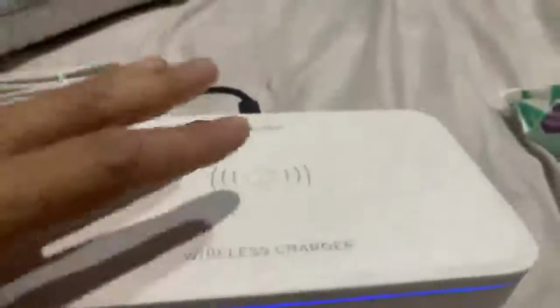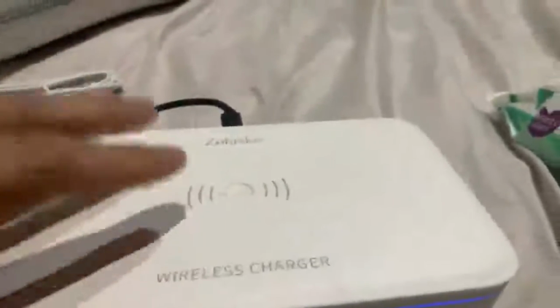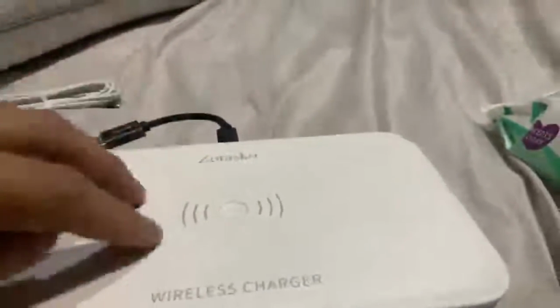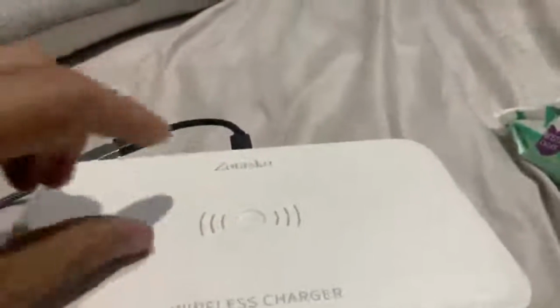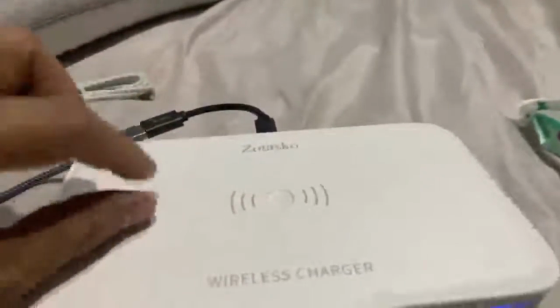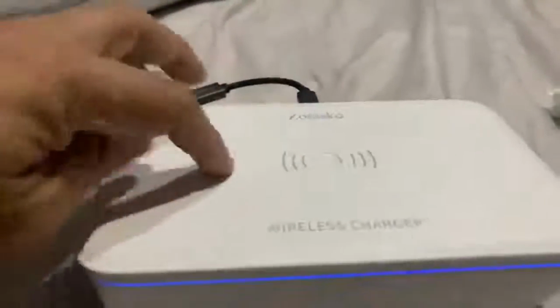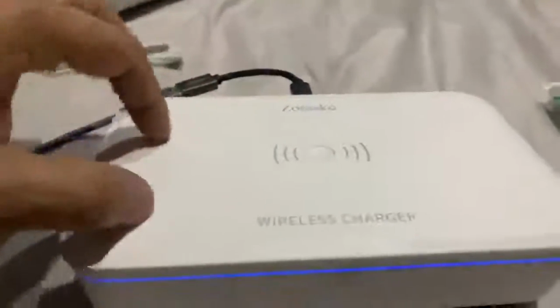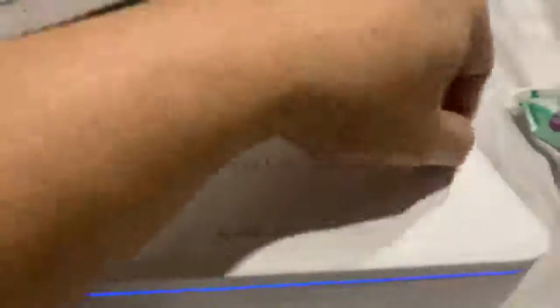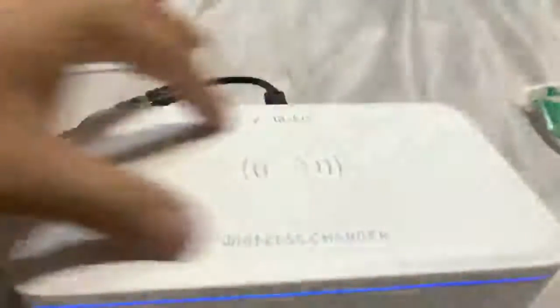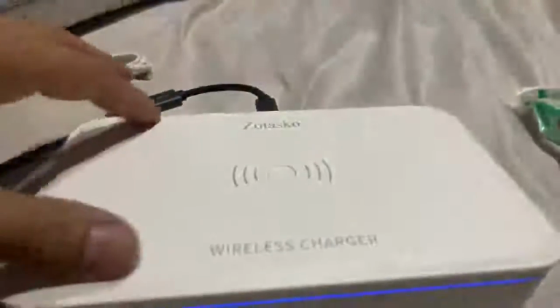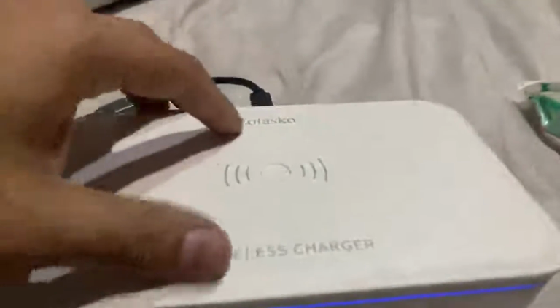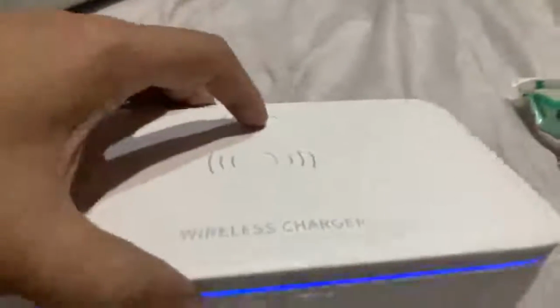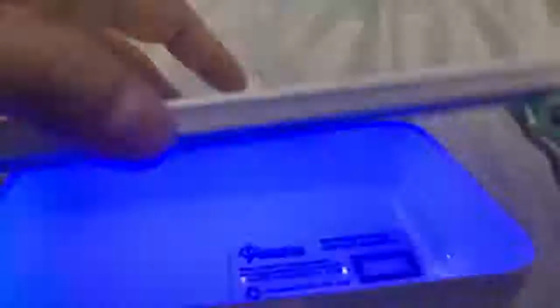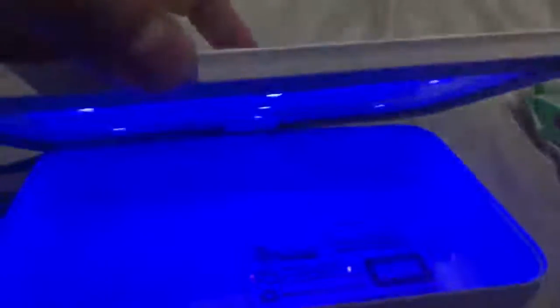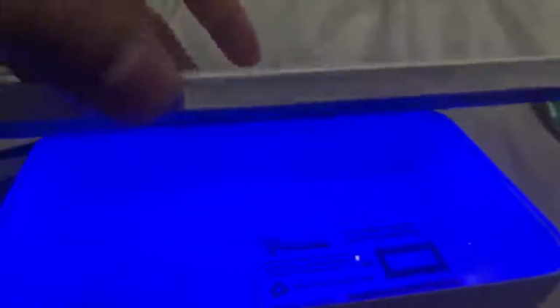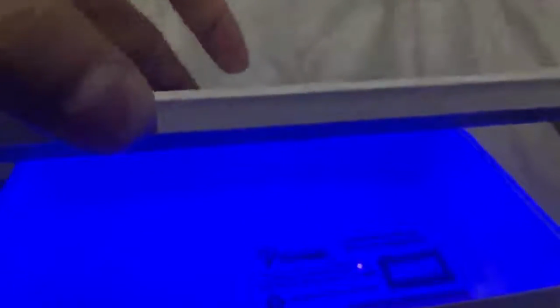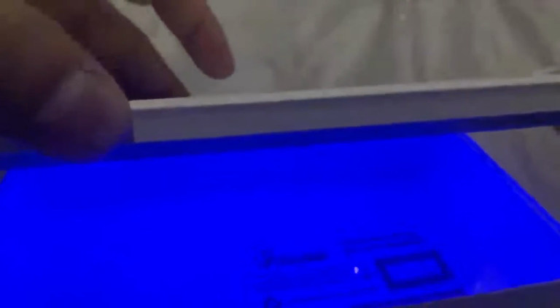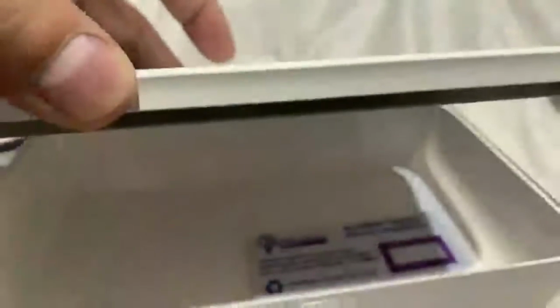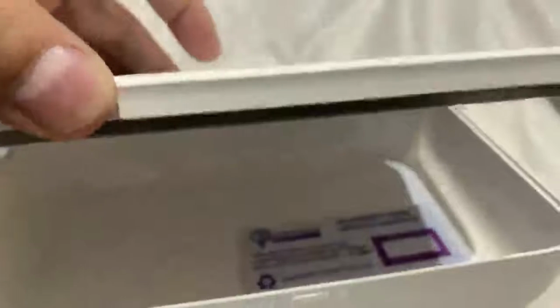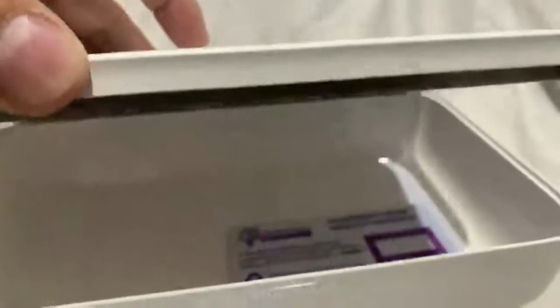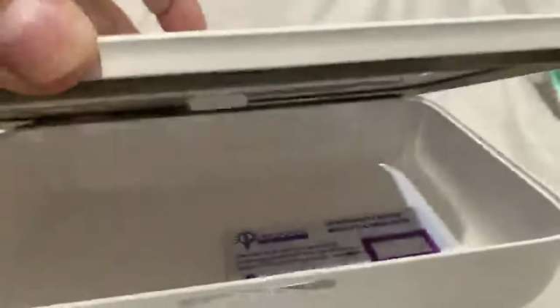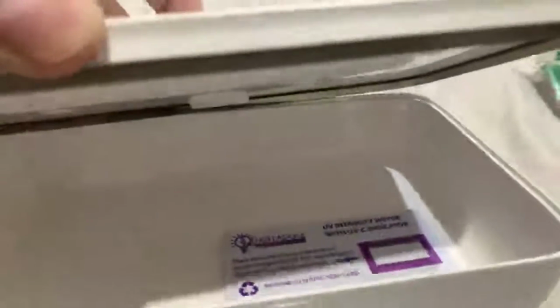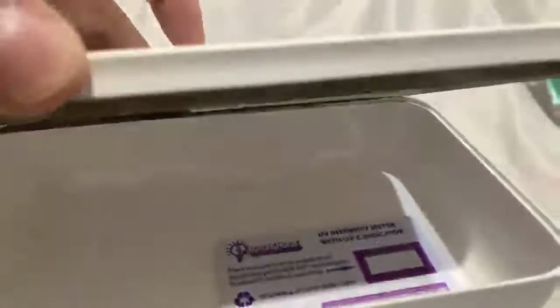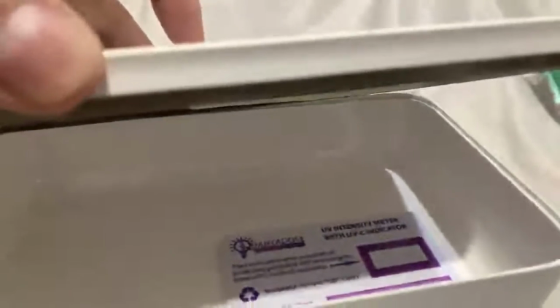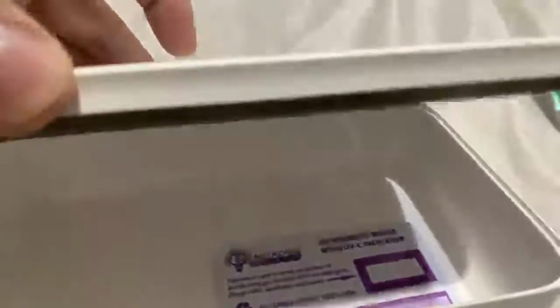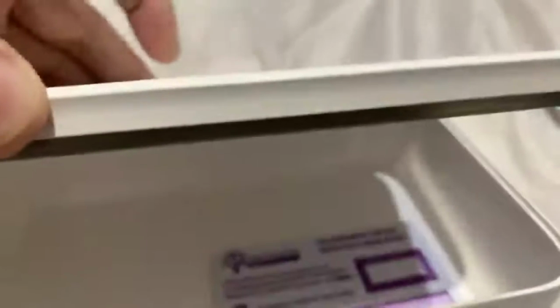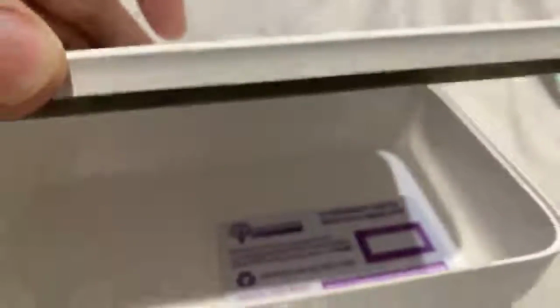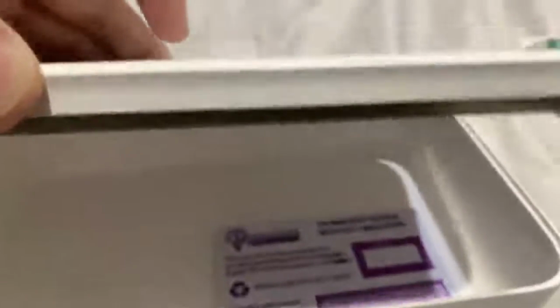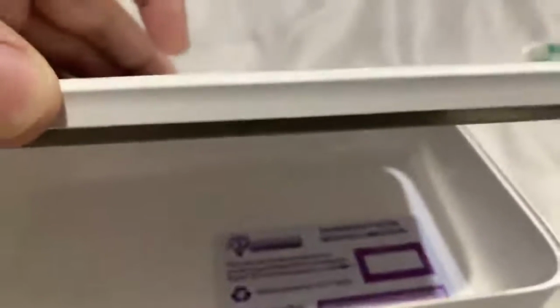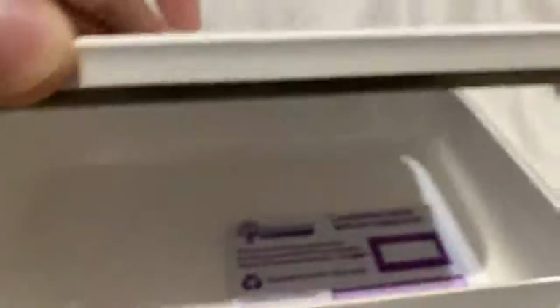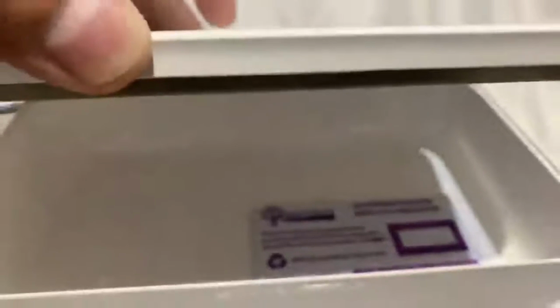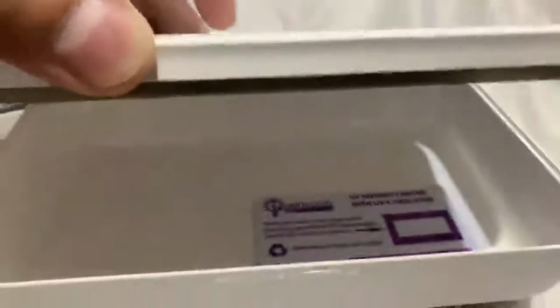Again, if you put the cell phone on top of this it will charge your phone, but if you put the cell phone inside it's just going to clean via UV, not UVC, and the phone inside is not going to charge.